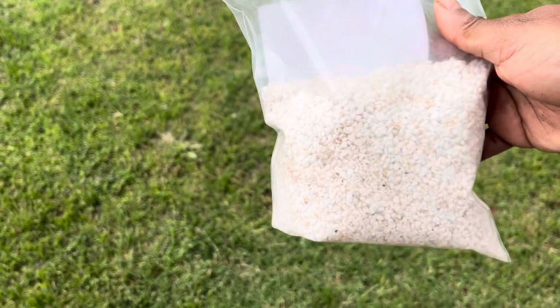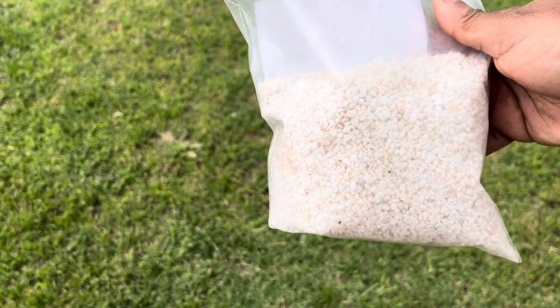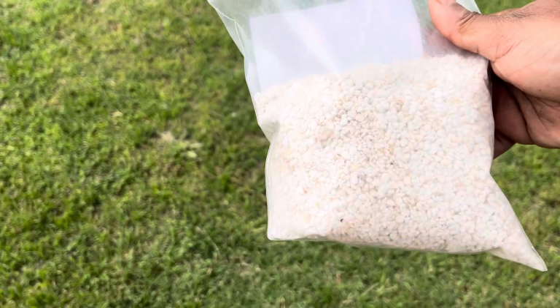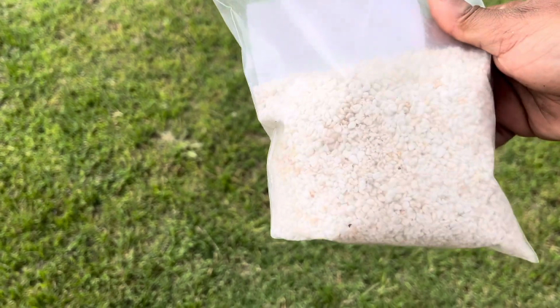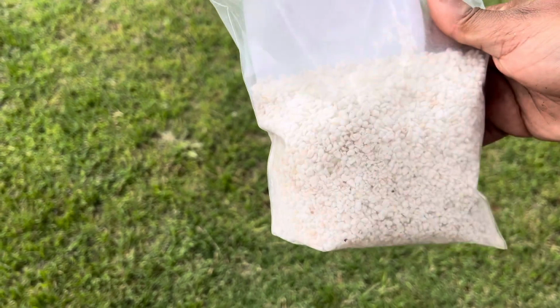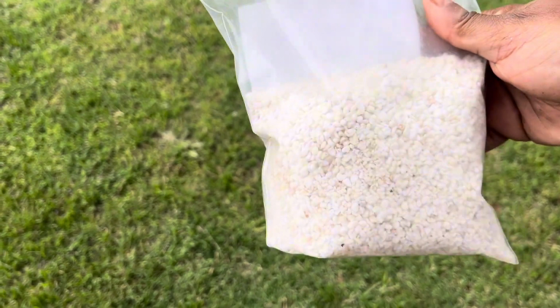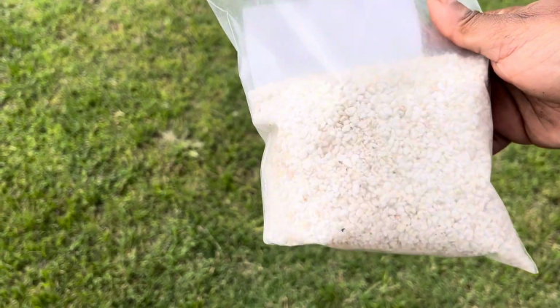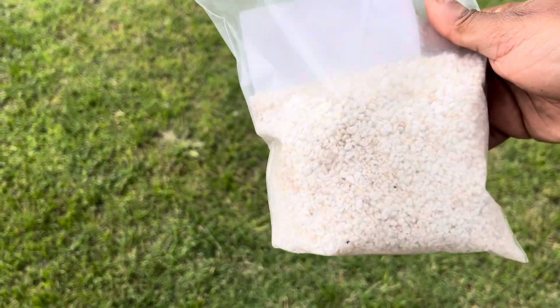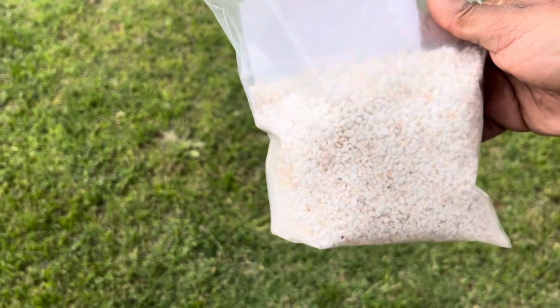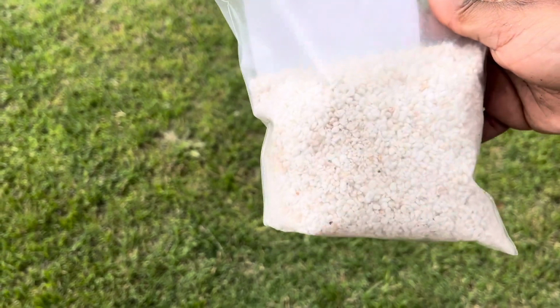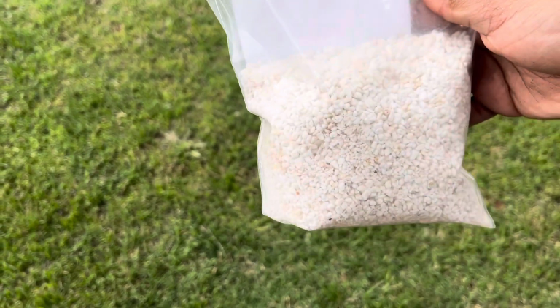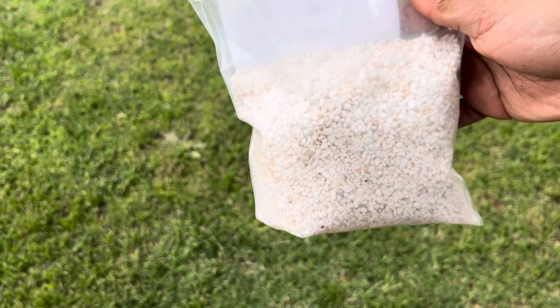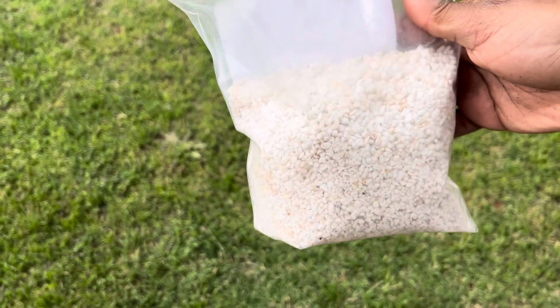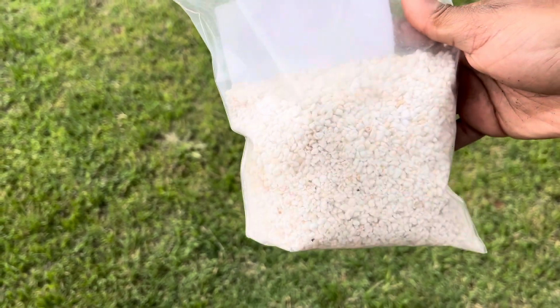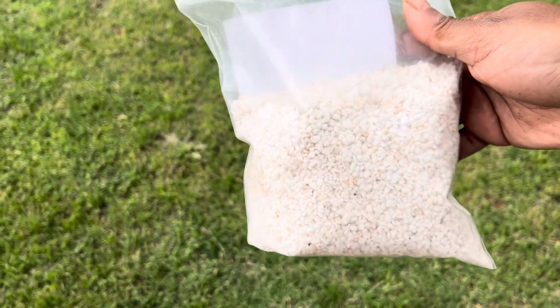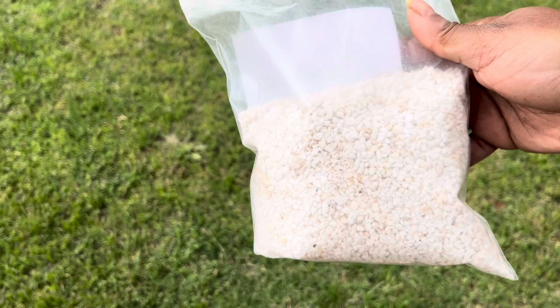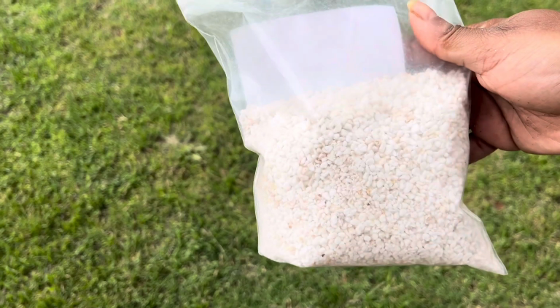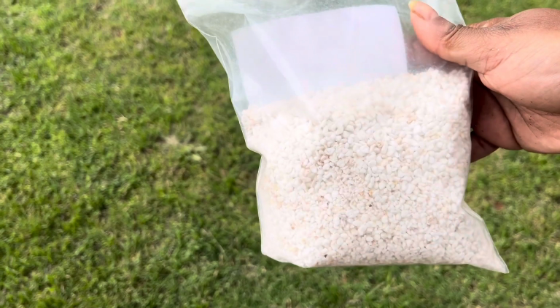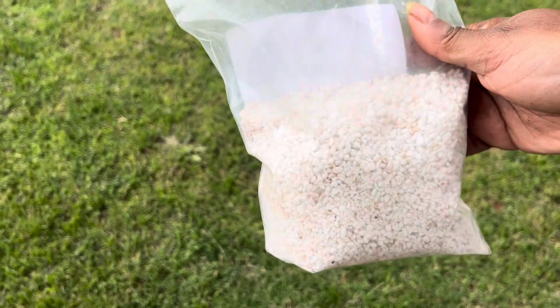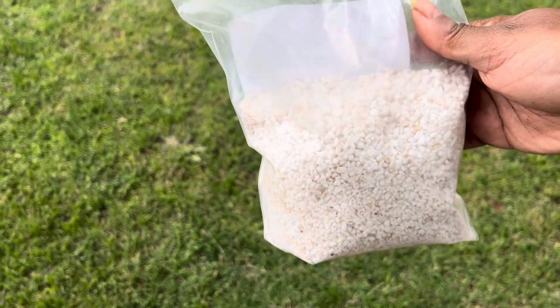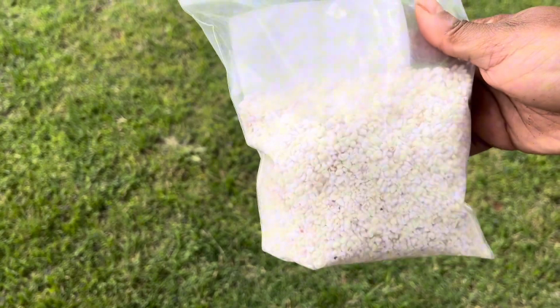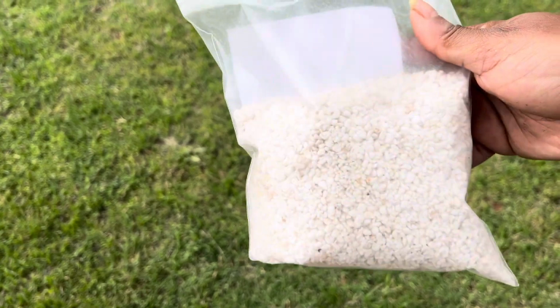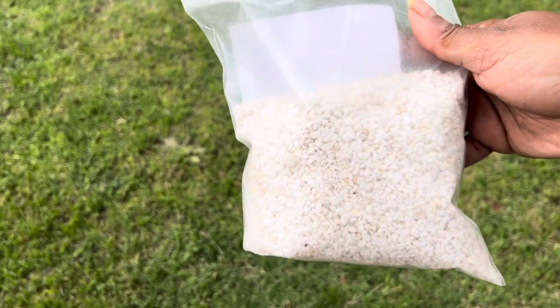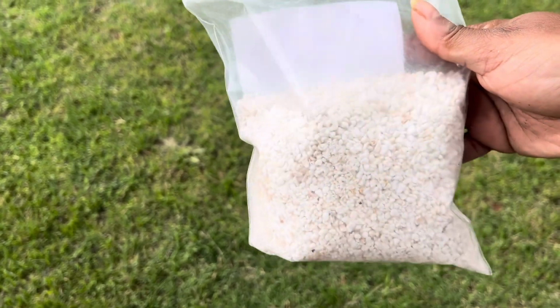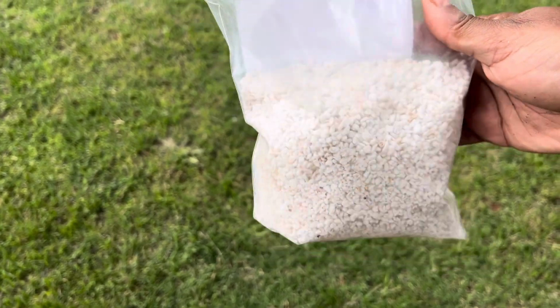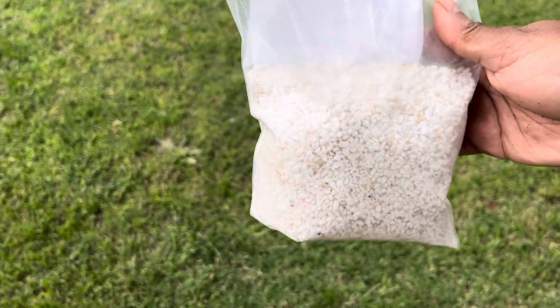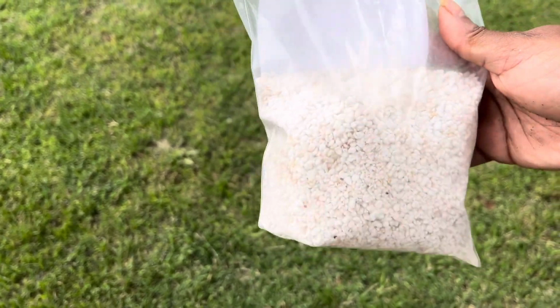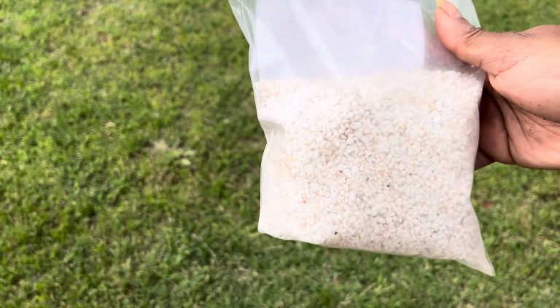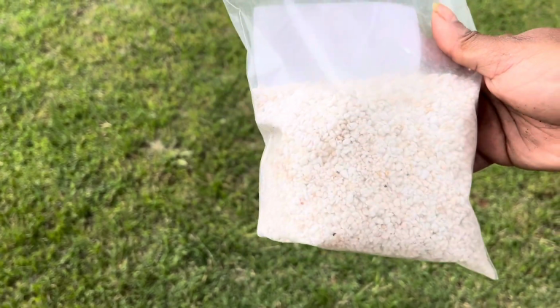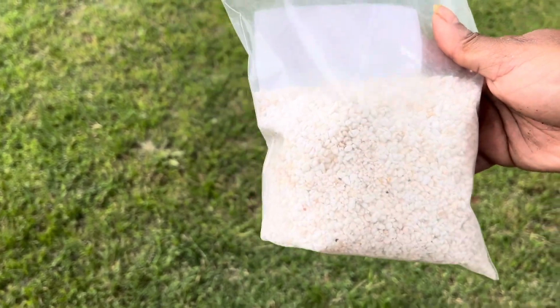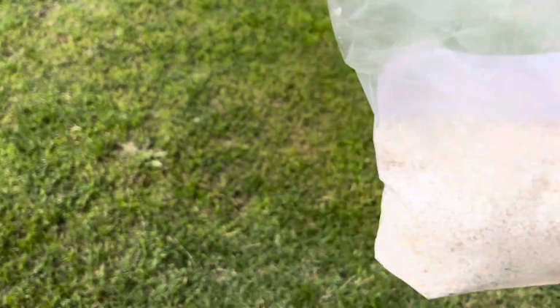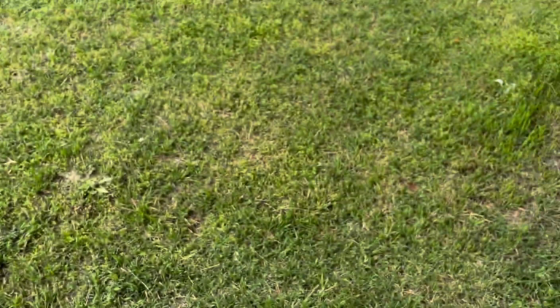So if you are a beginner gardener just looking for some tips and tricks, this is definitely what you need to go ahead and kick off your soil and start growing.